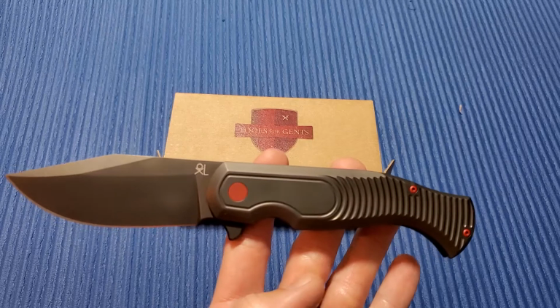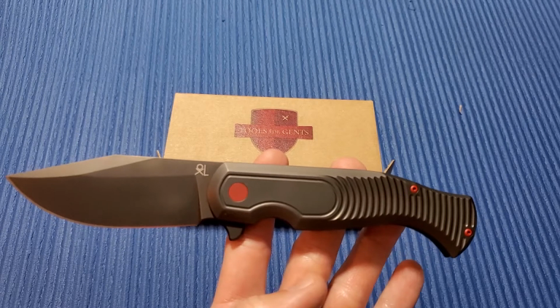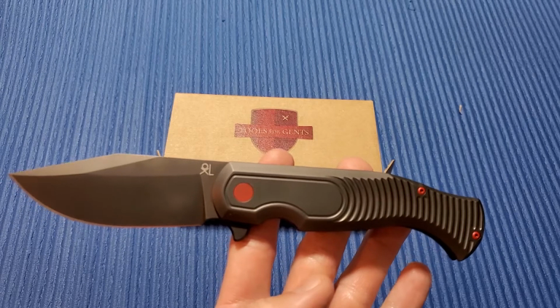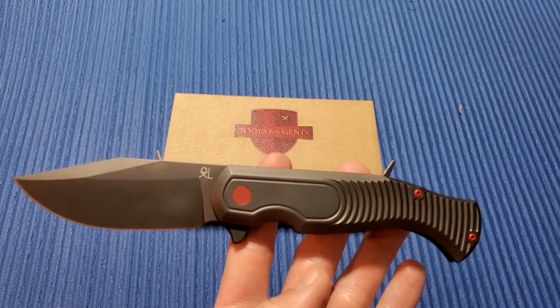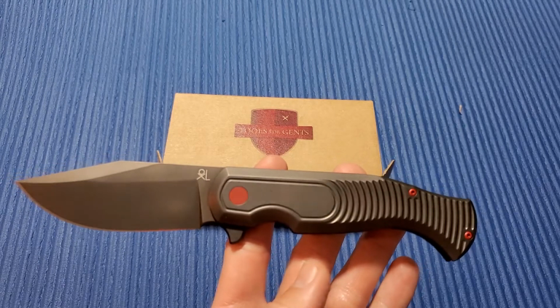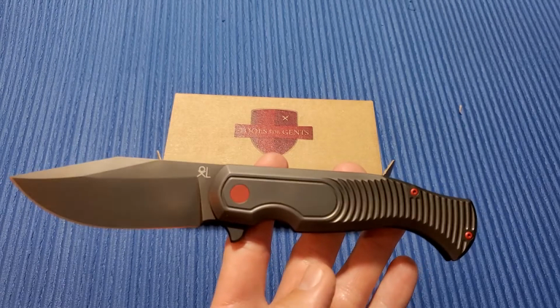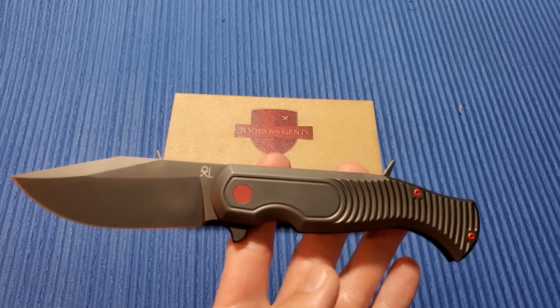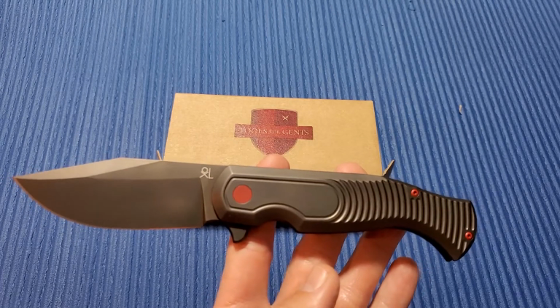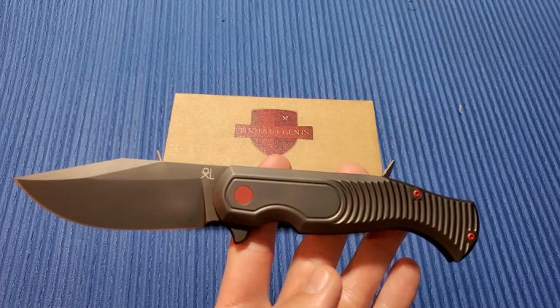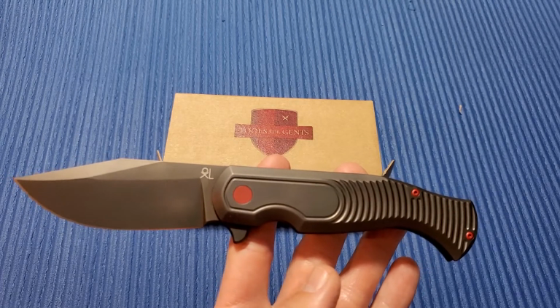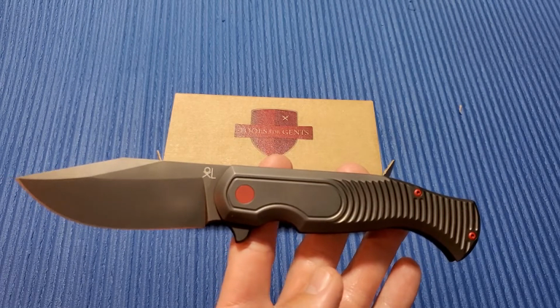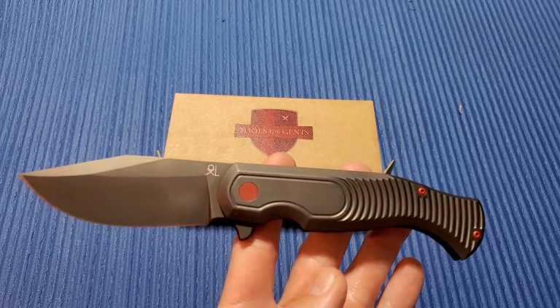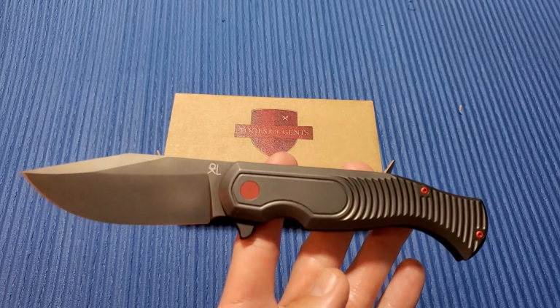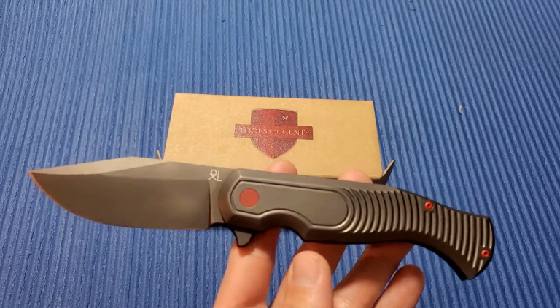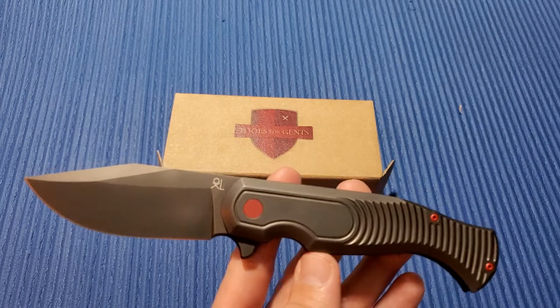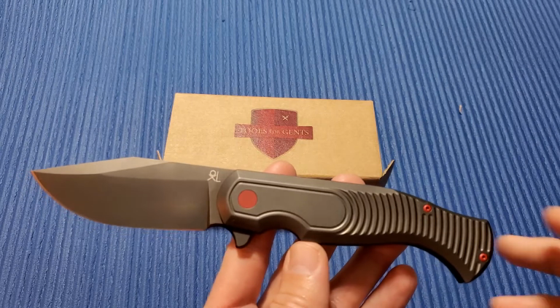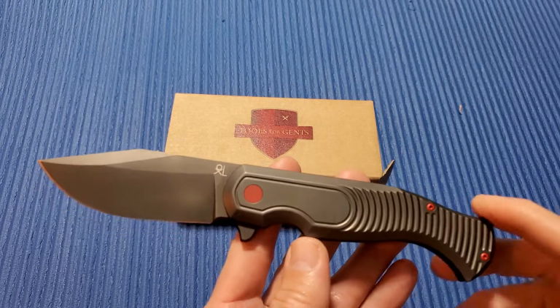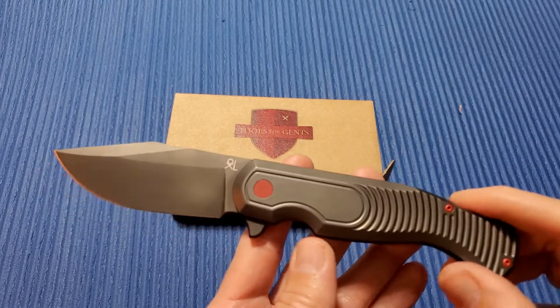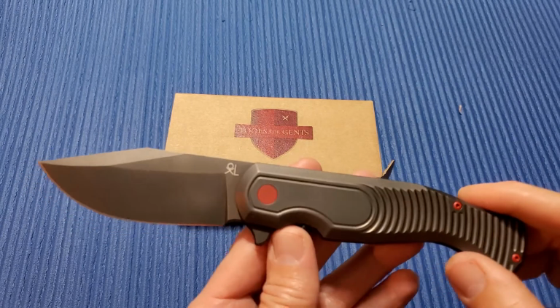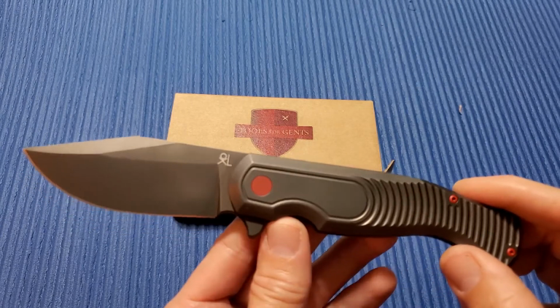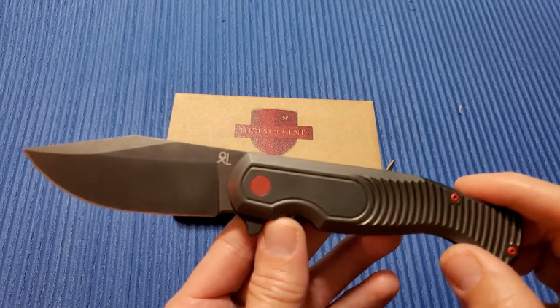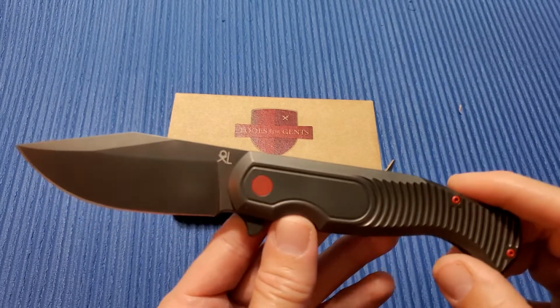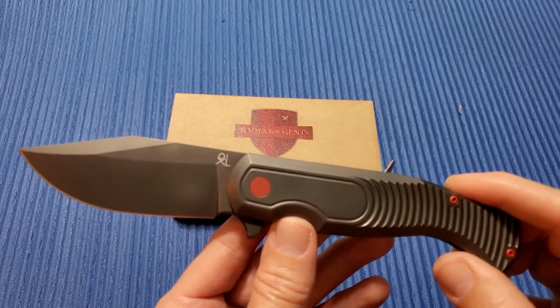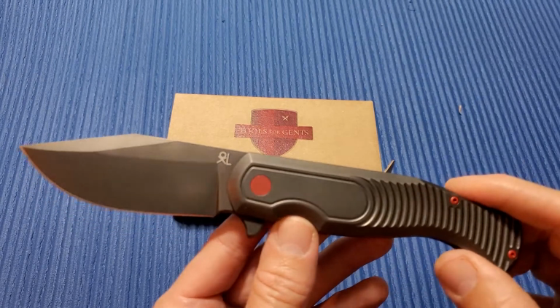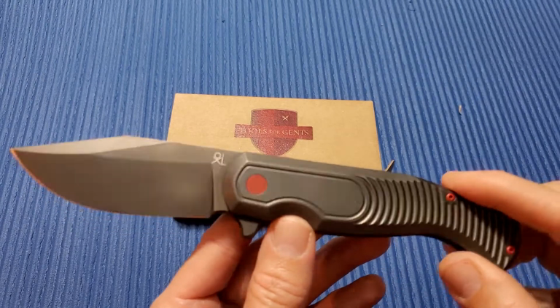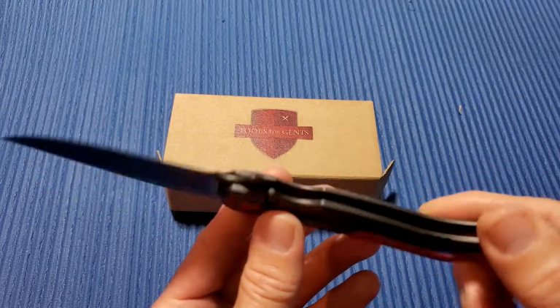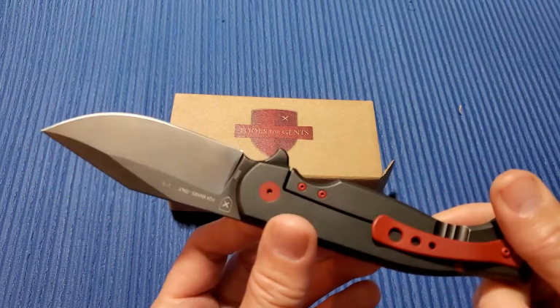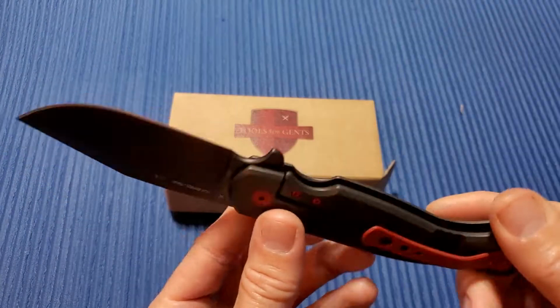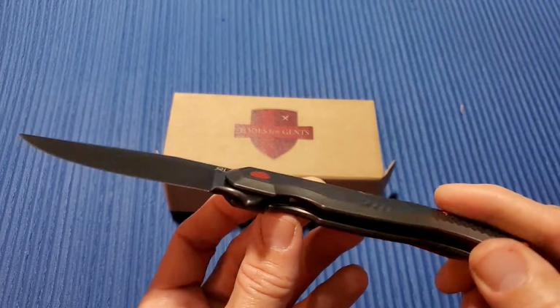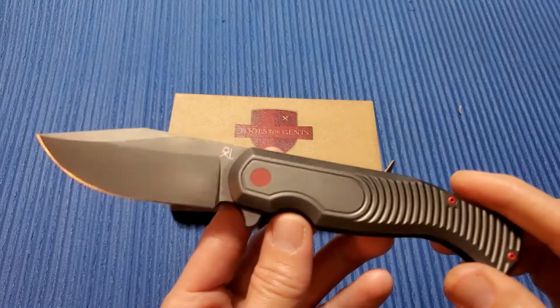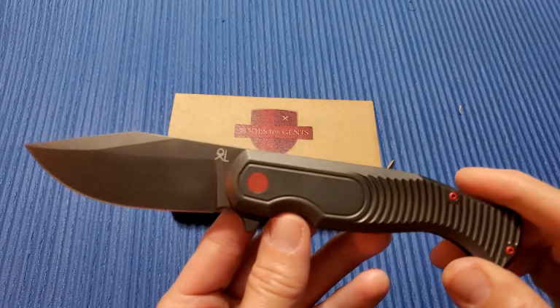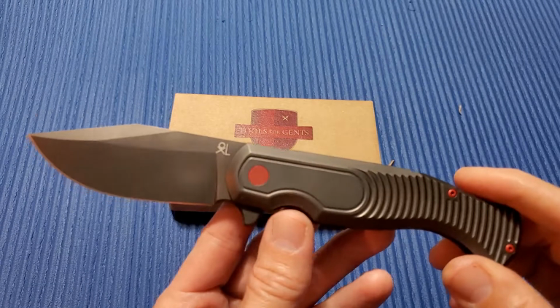Alright, thanks again for joining me here on 3 Minute Knives, where we go with the ins and outs of a particular knife in 3 minutes or less. For this one, I'm going to put all the specs in the description because there's a few other things I want to talk about, so check that out.